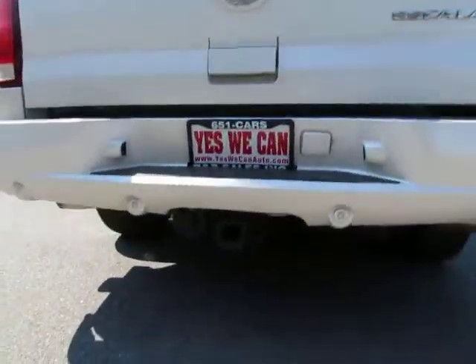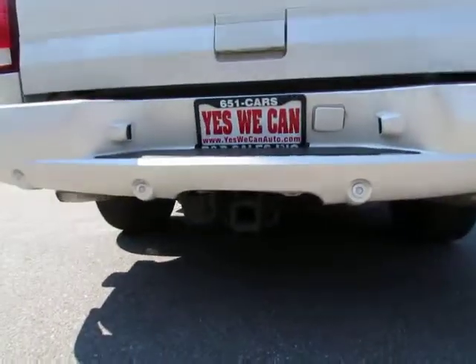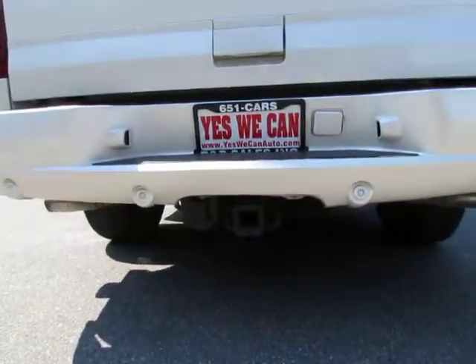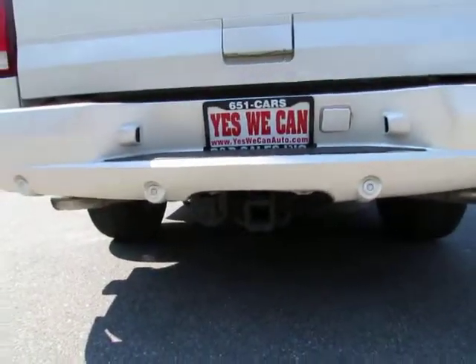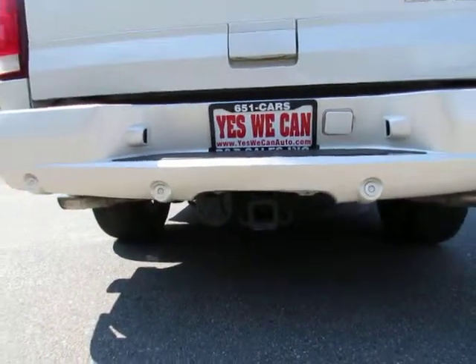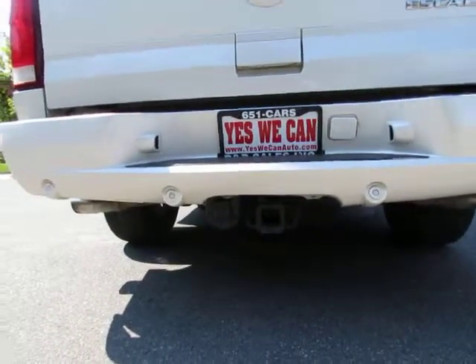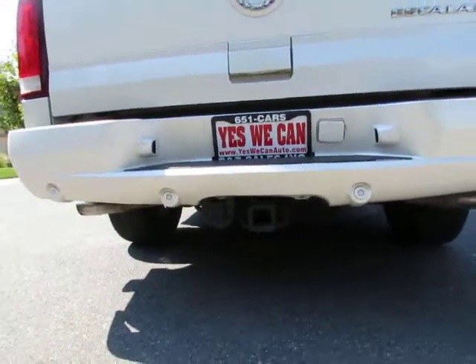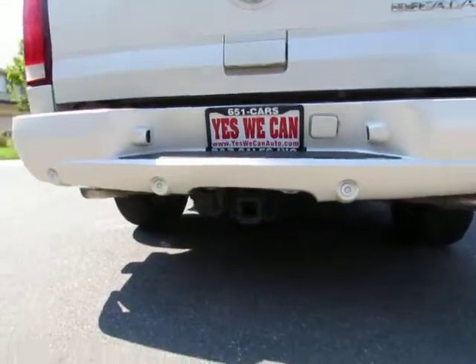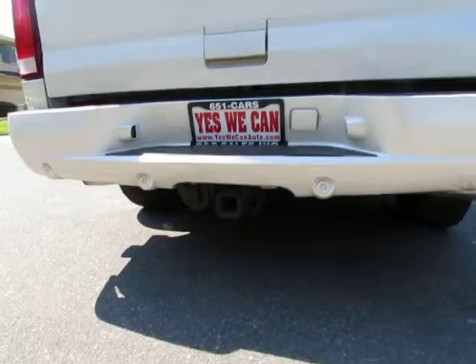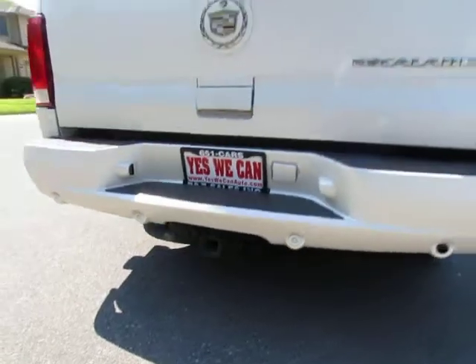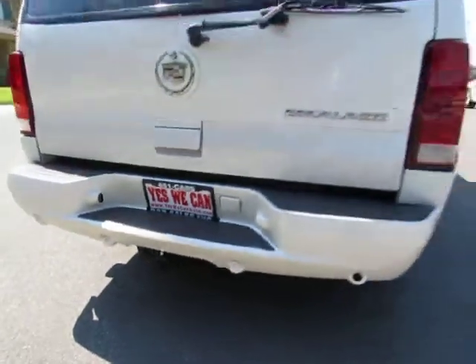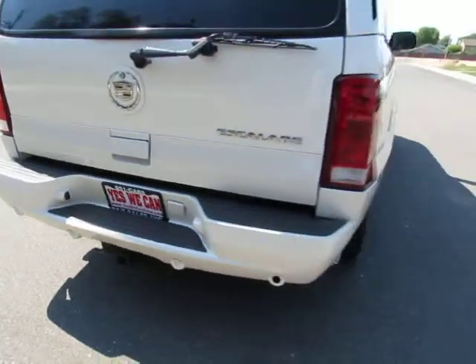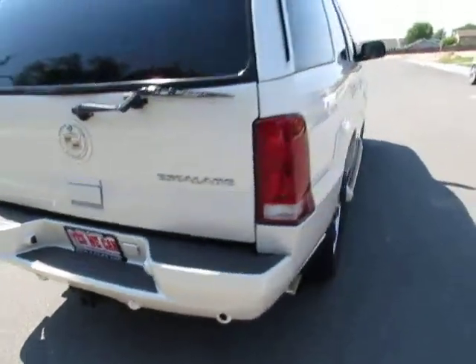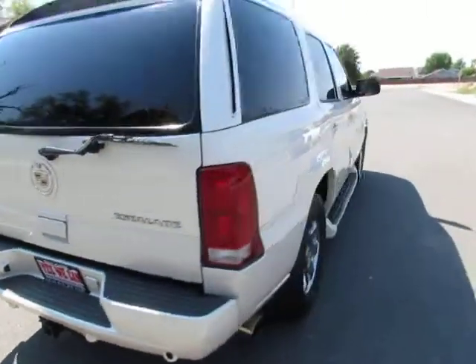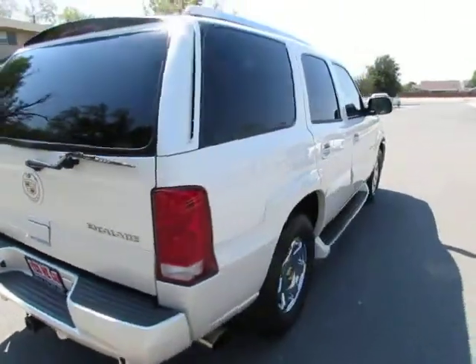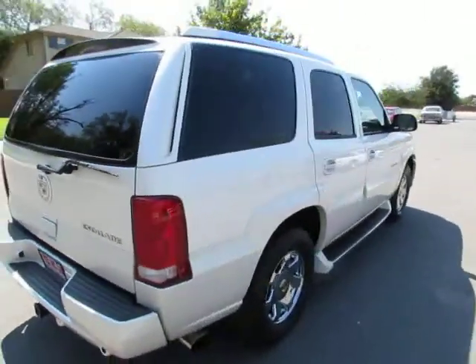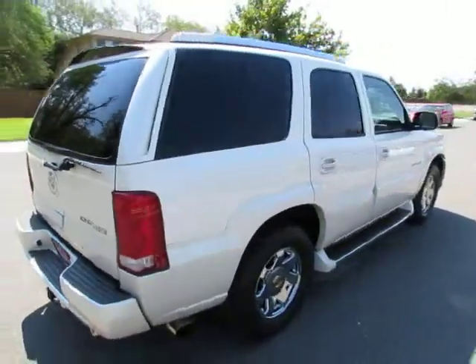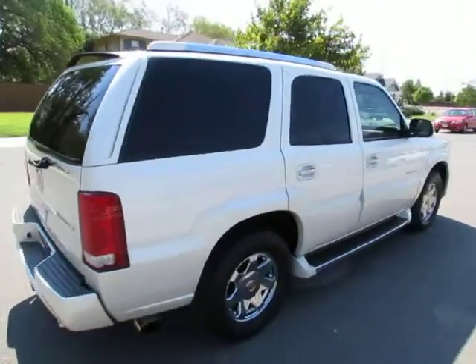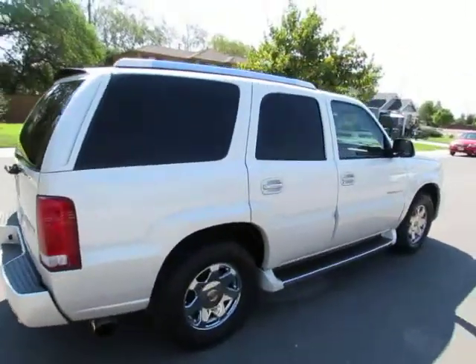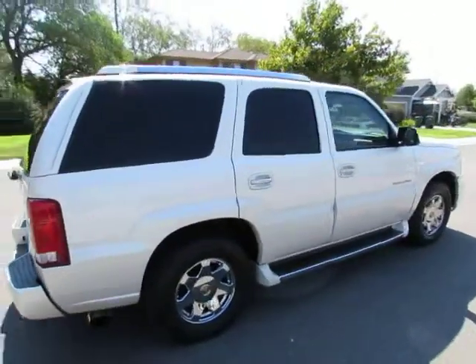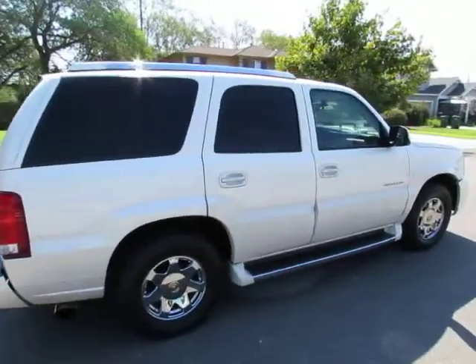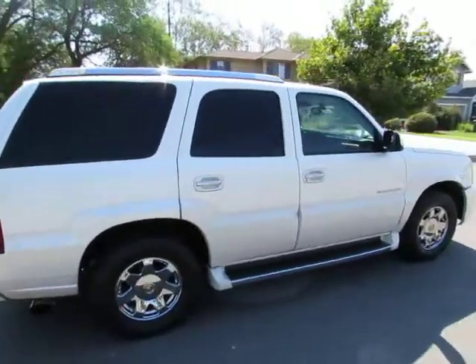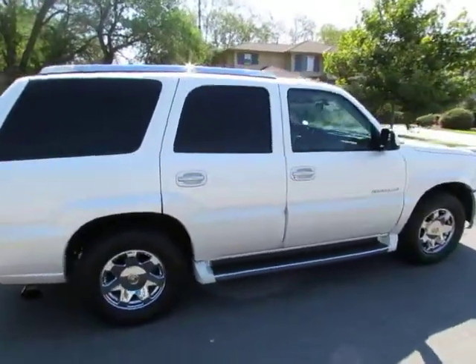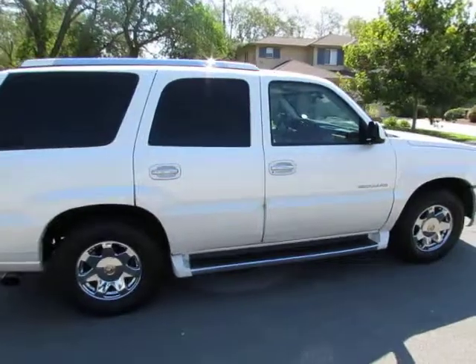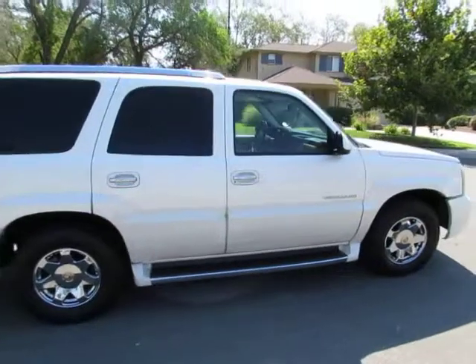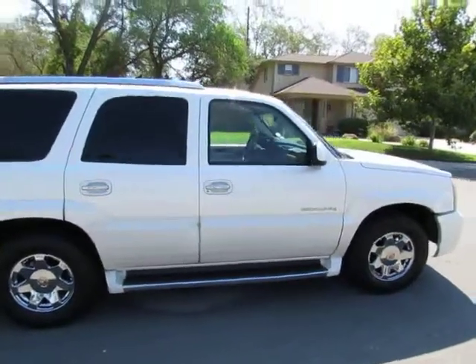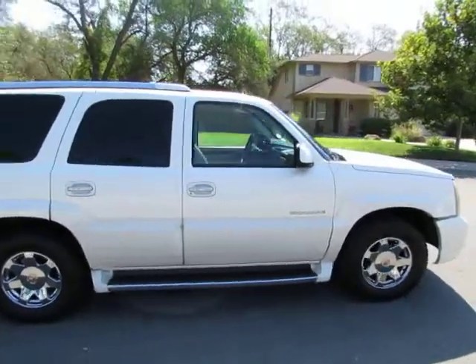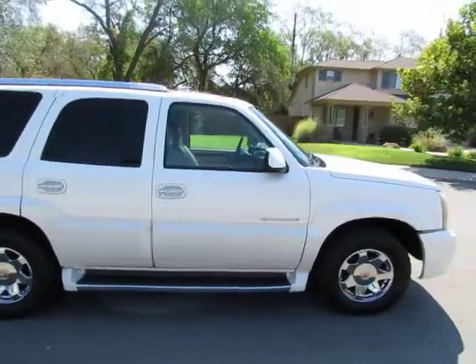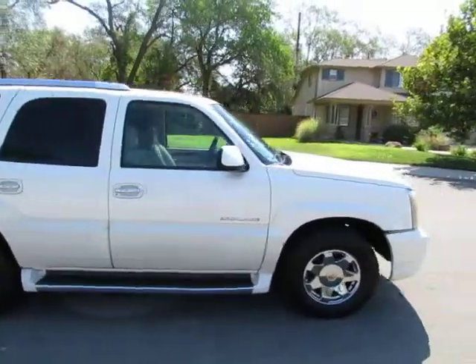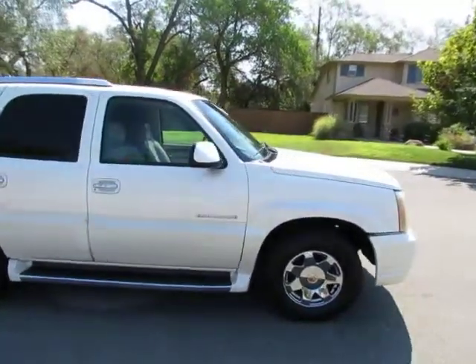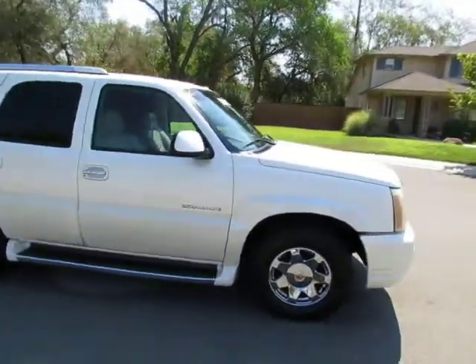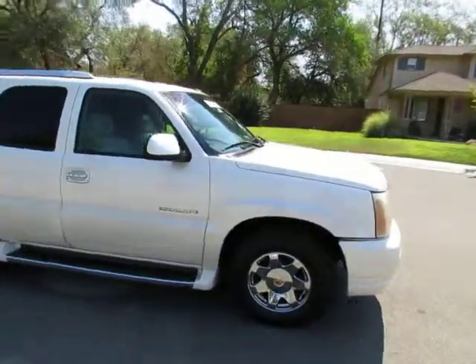If we can't get you Guaranteed Credit Approval, we'll buy you a steak or a vegetarian dinner. R&R Sales Incorporated has an A-plus rating with the Better Business Bureau, so buy with confidence.